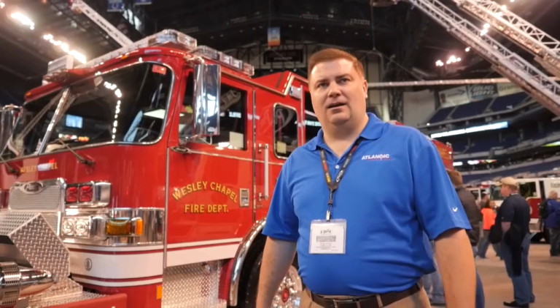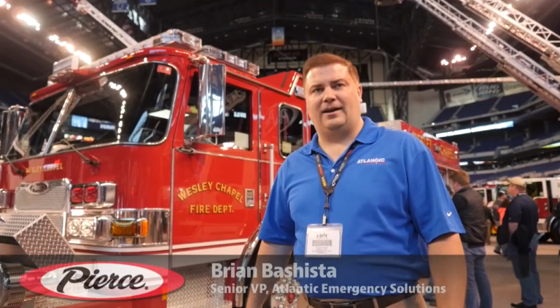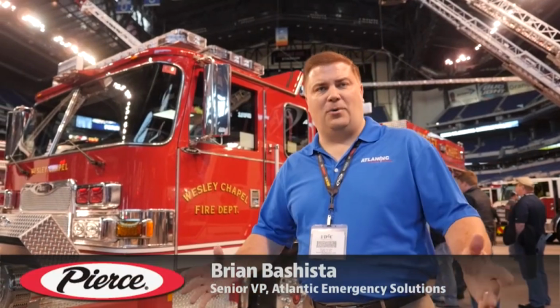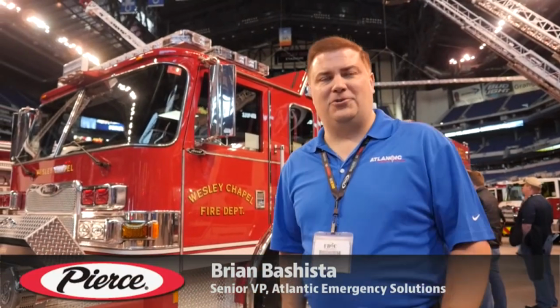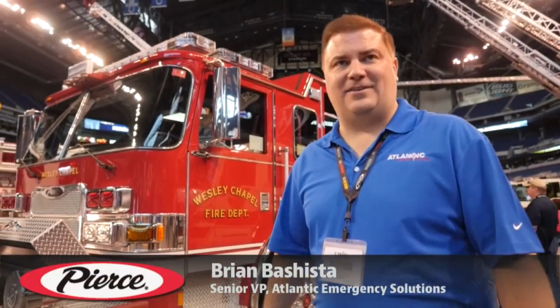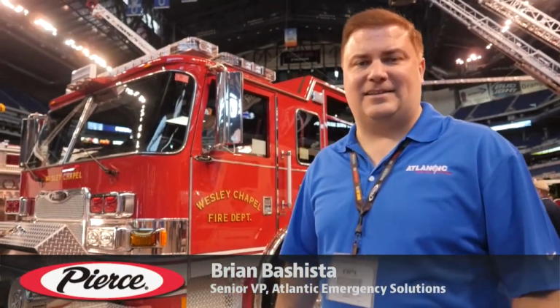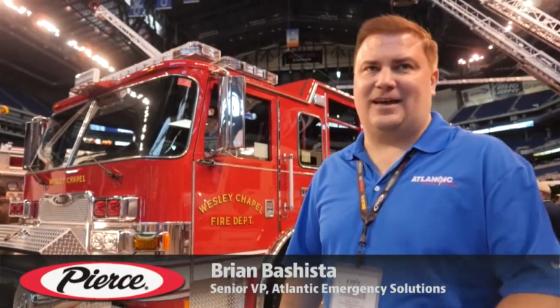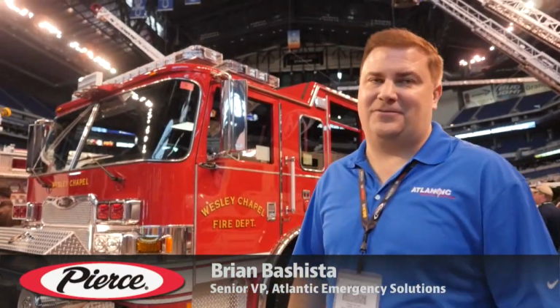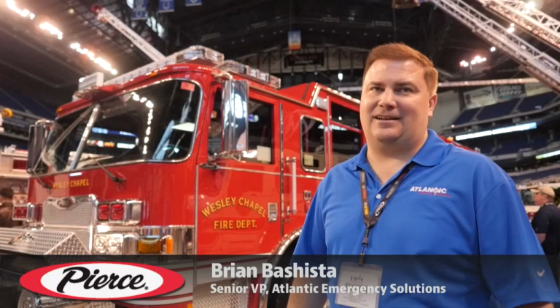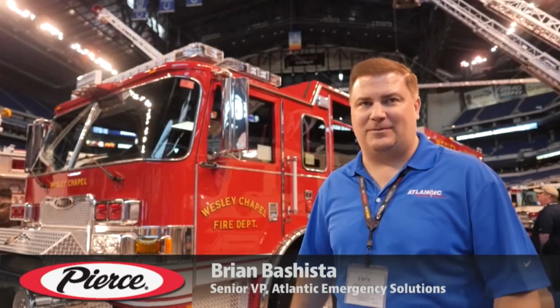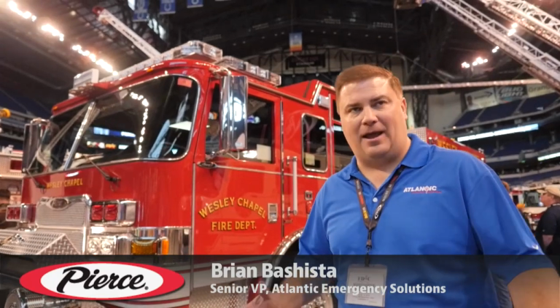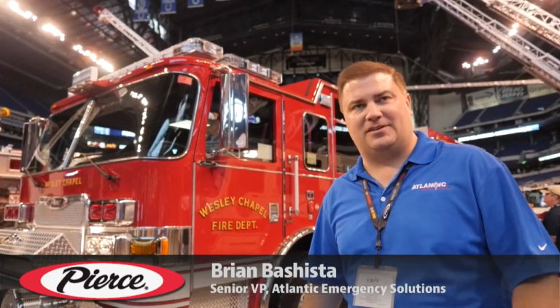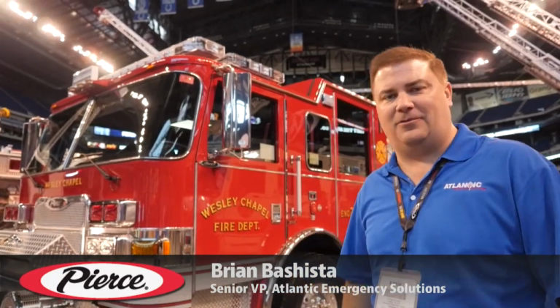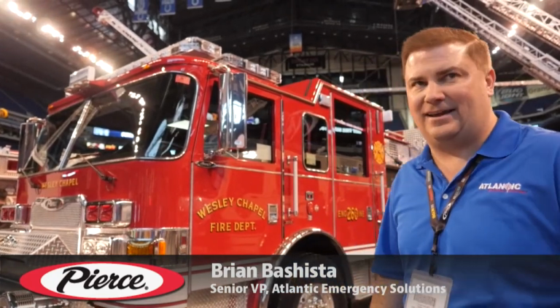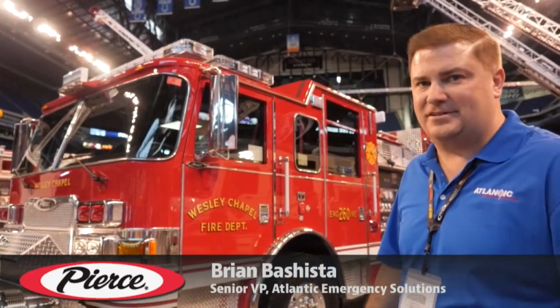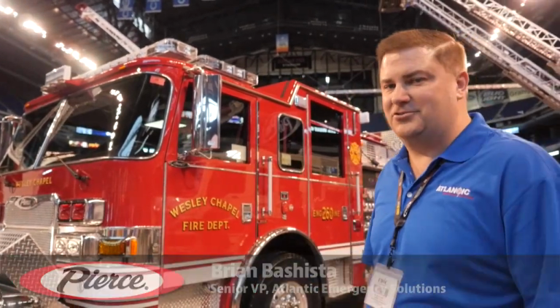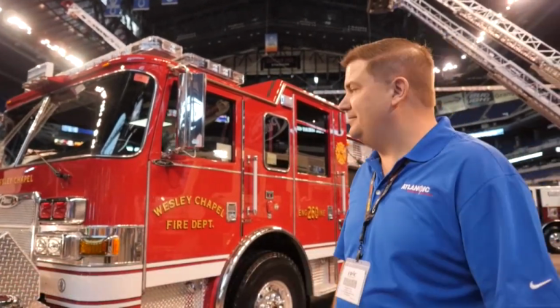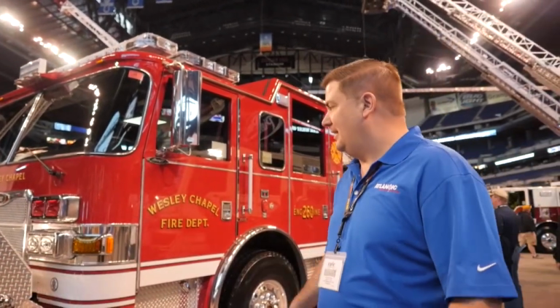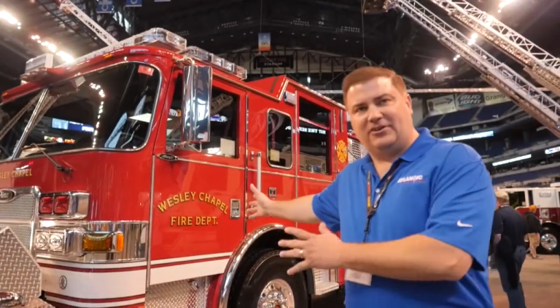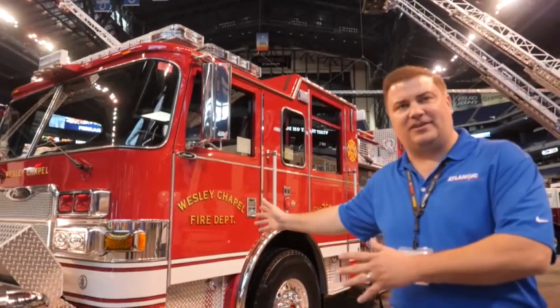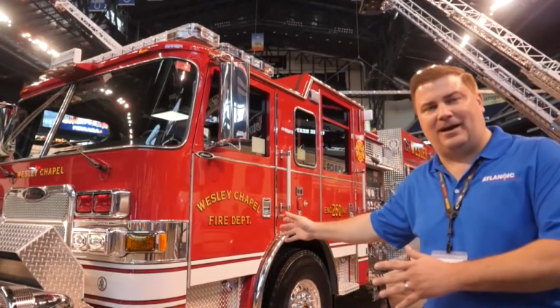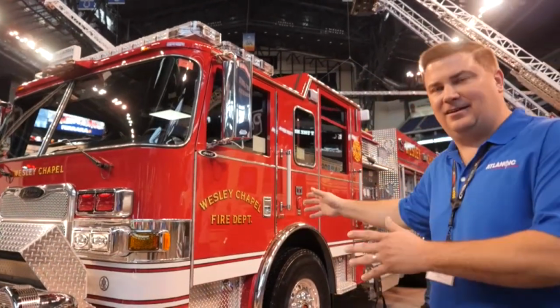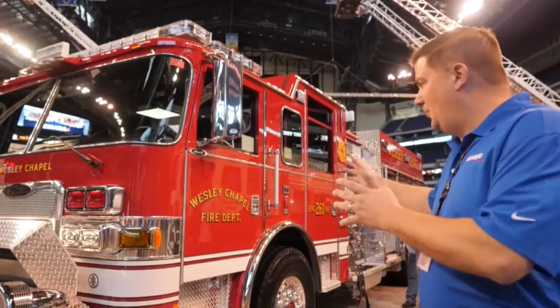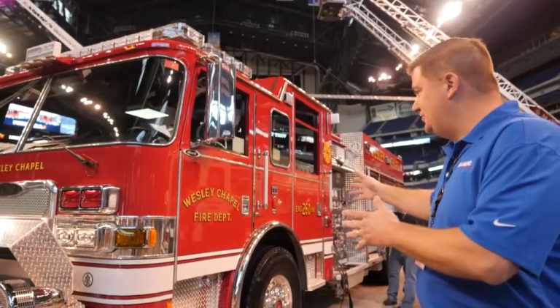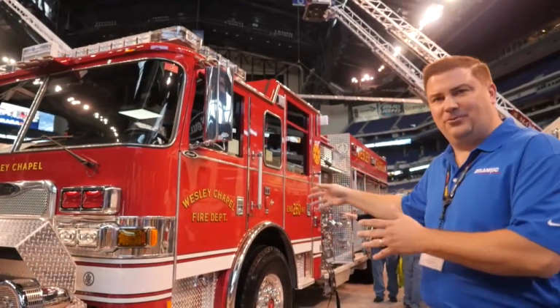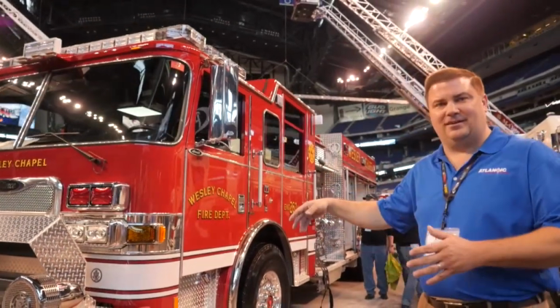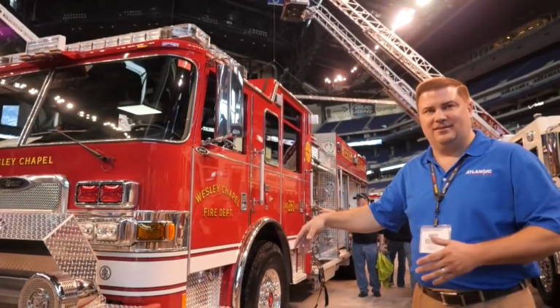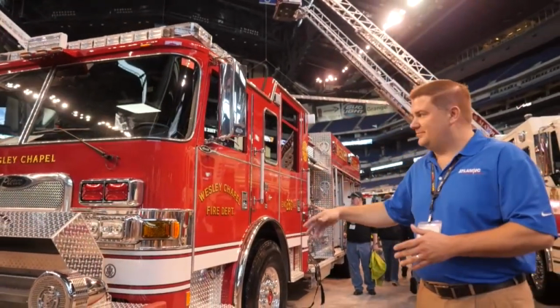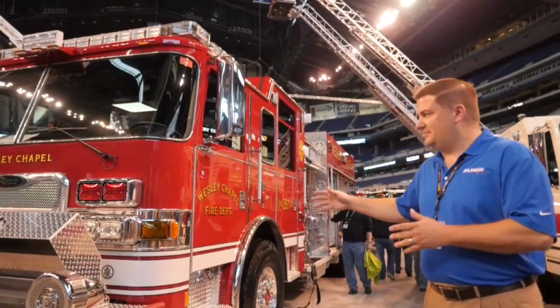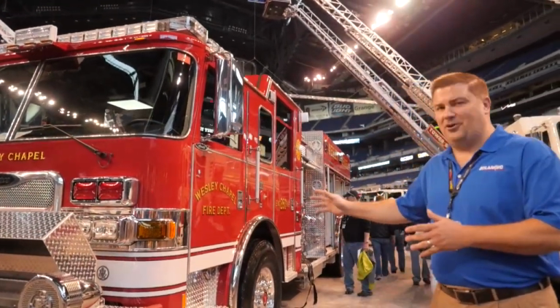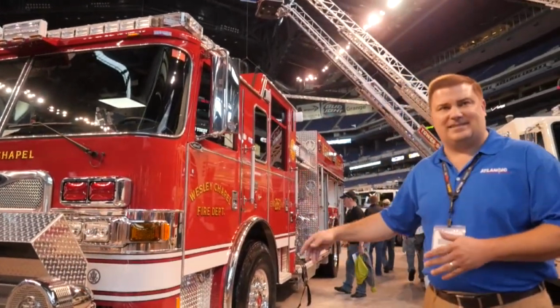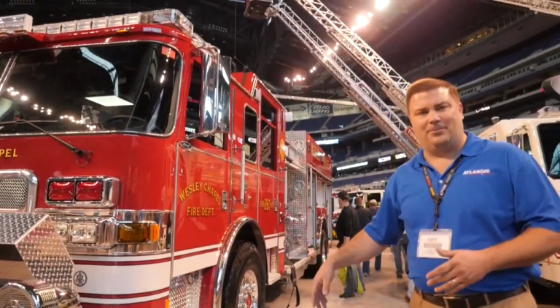All right, hello, welcome to FDIC 2015. My name is Brian Baschista from Atlantic Emergency Solutions. I'm here to talk to you today about Wesley Chapel's Aero XT Pumper.